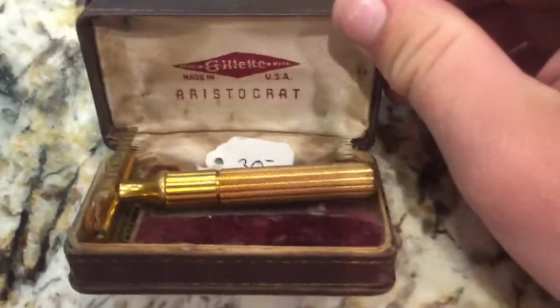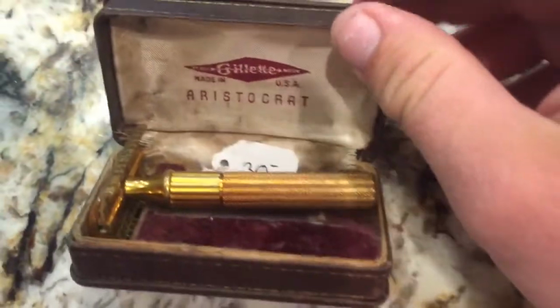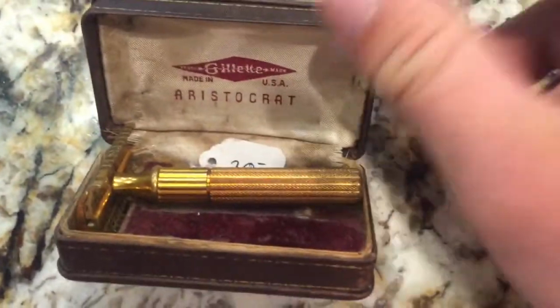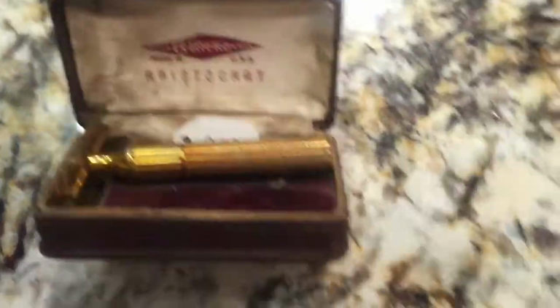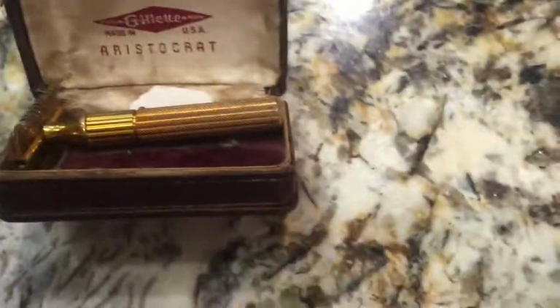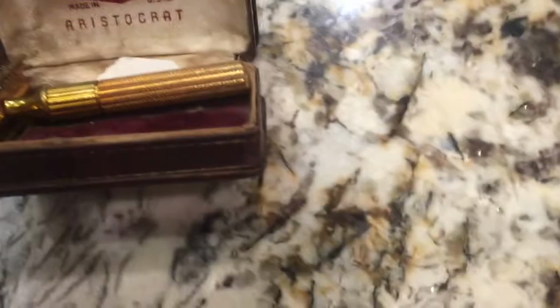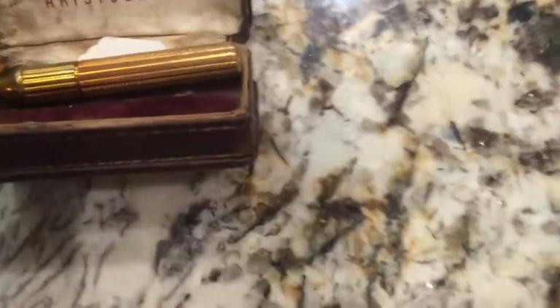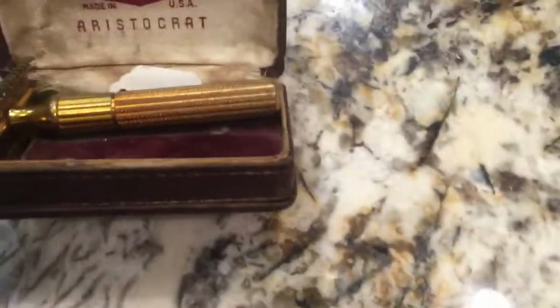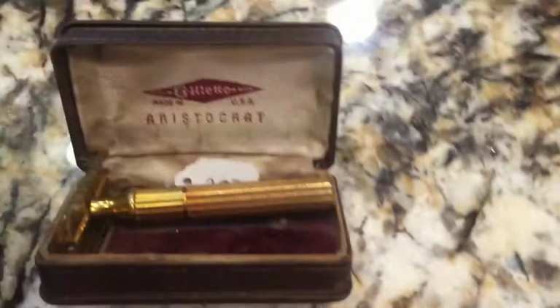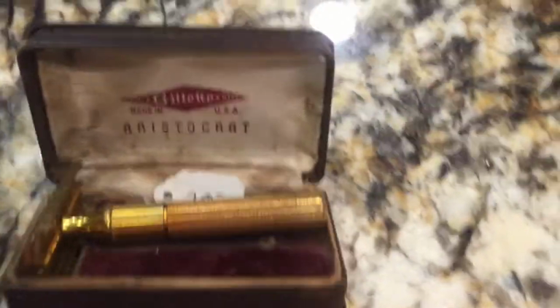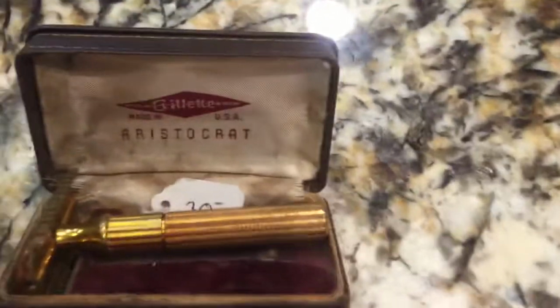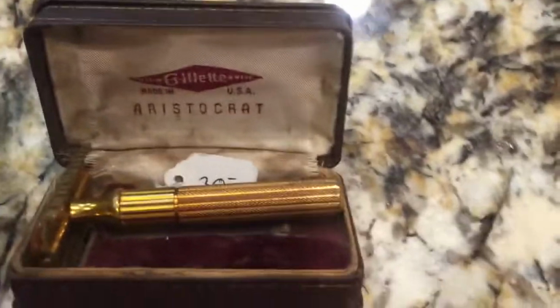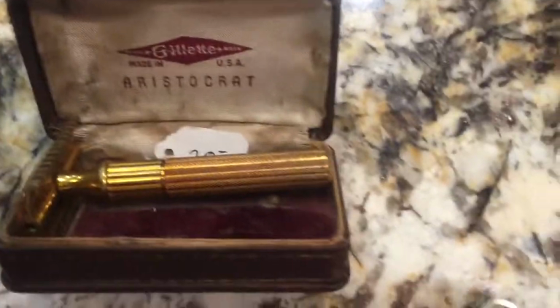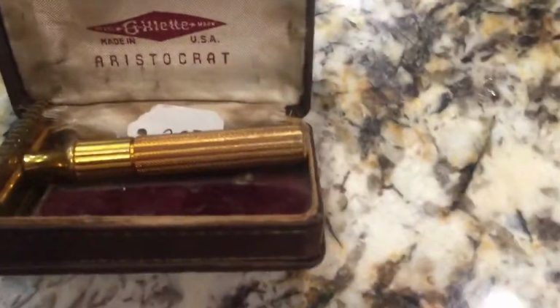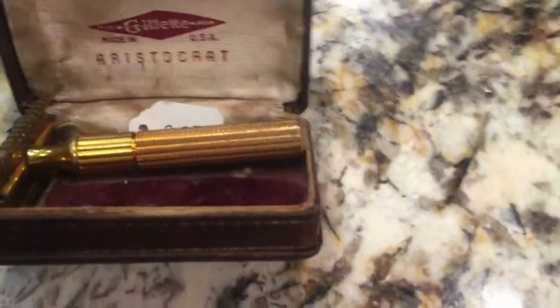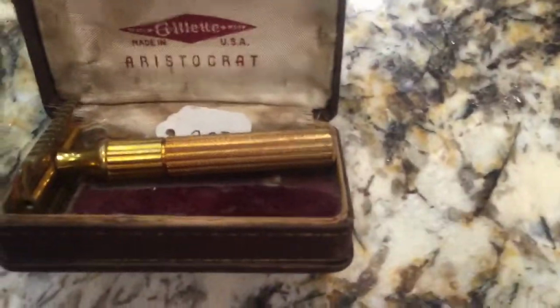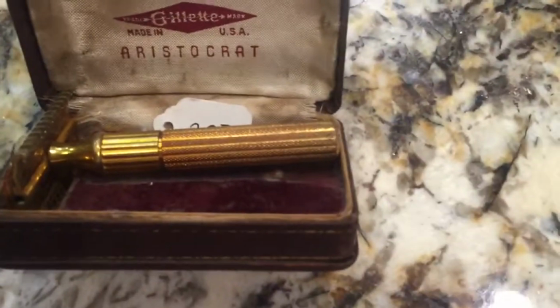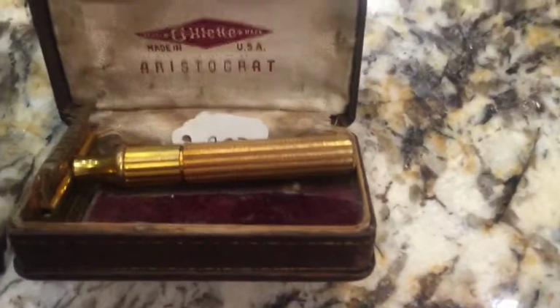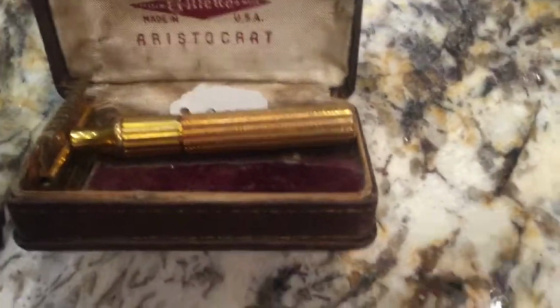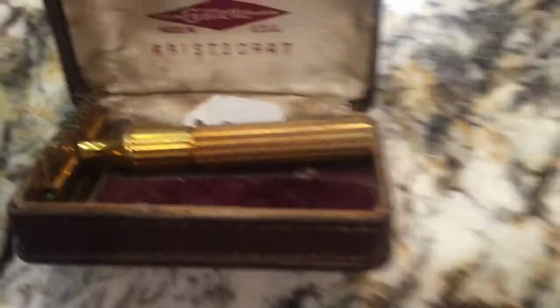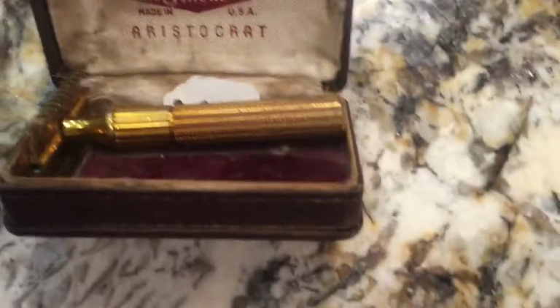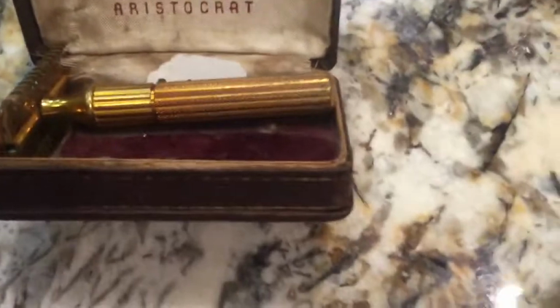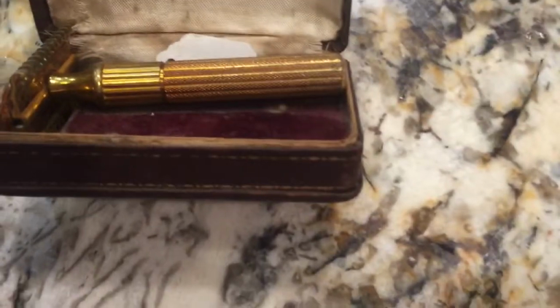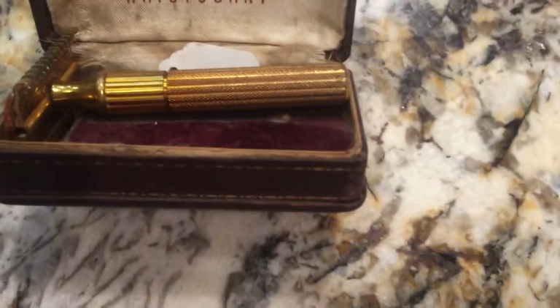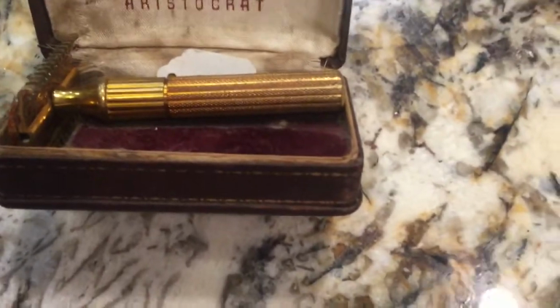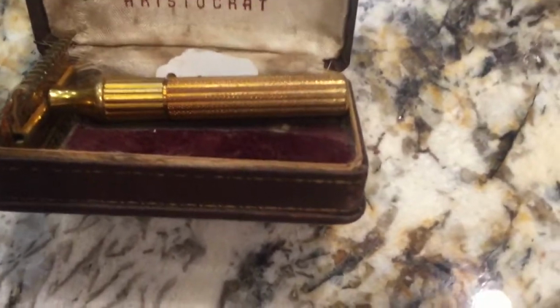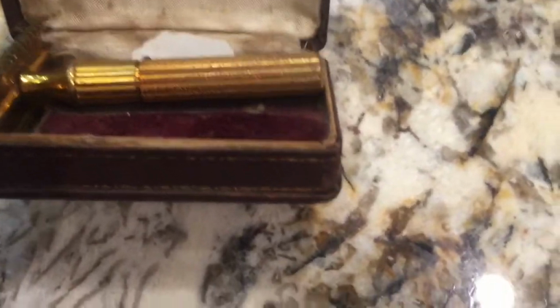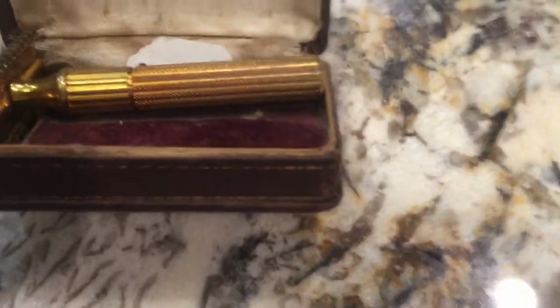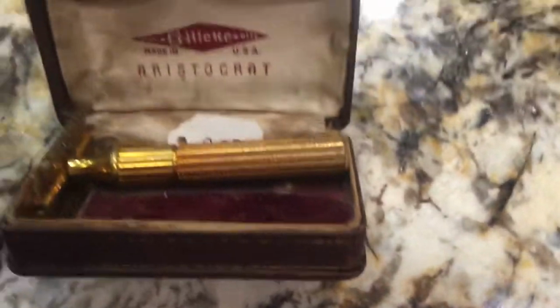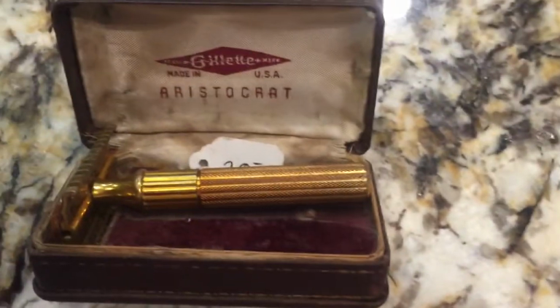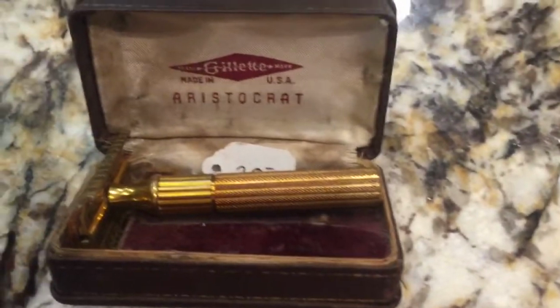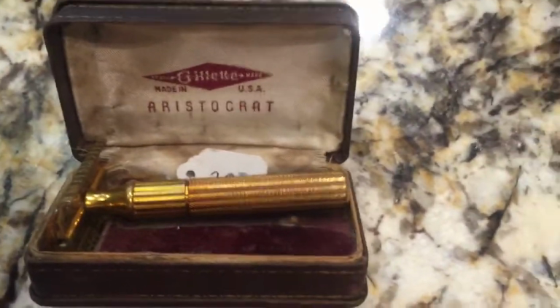The box says Aristocrat, and when I first saw this I thought, oh cool, the Aristocrat — I kind of know what that razor is. It's a gold-plated razor, it was very nice for its time period, so I bought it.